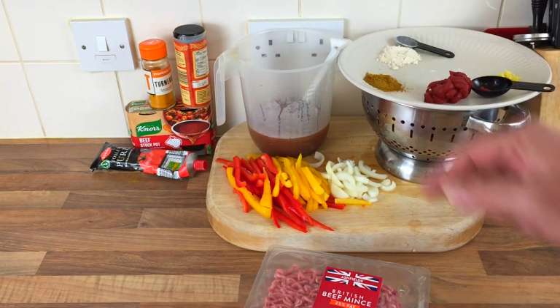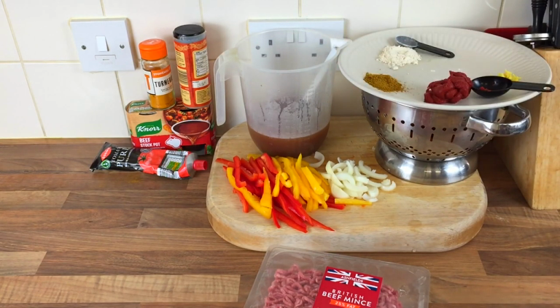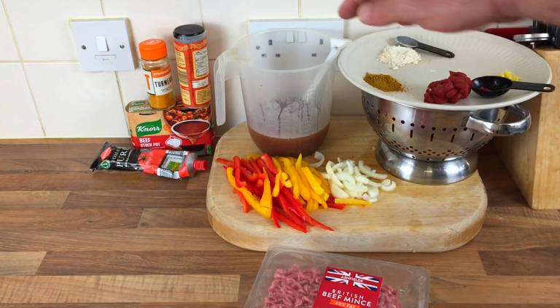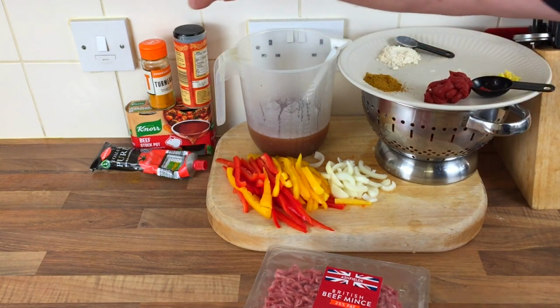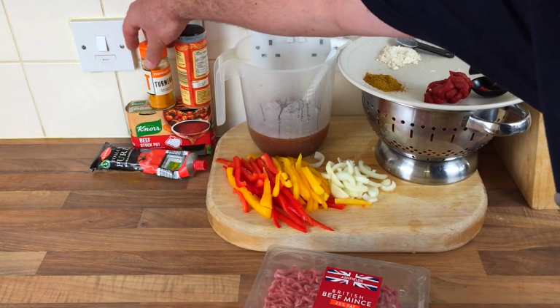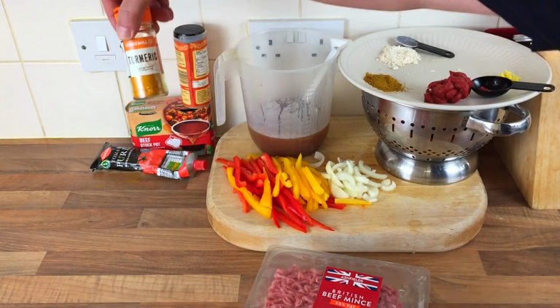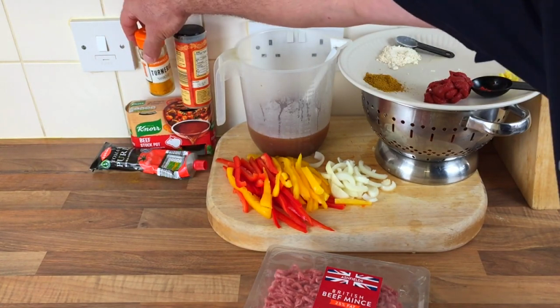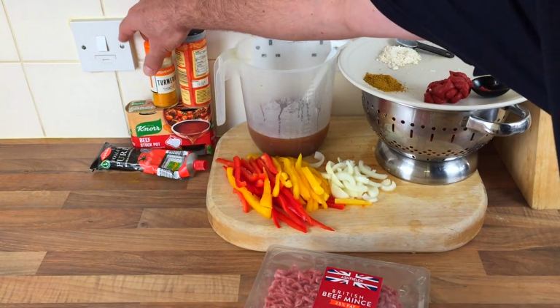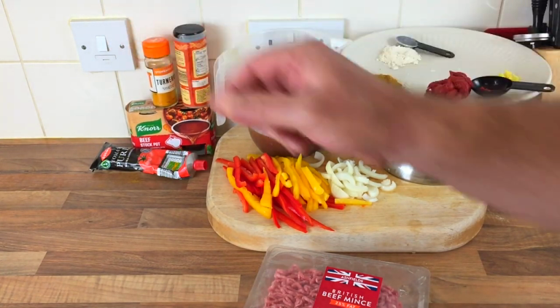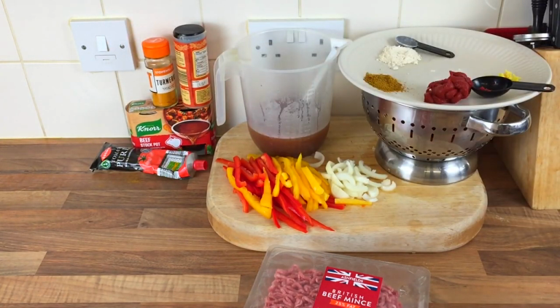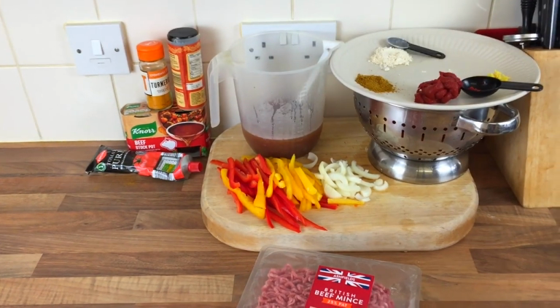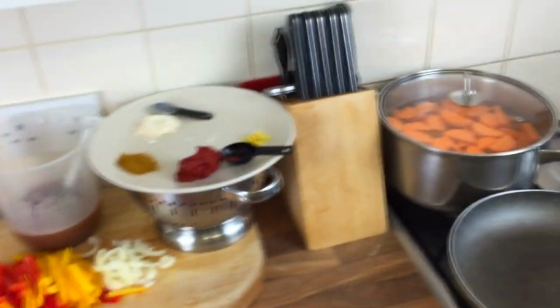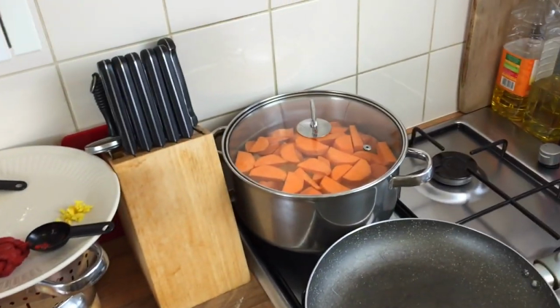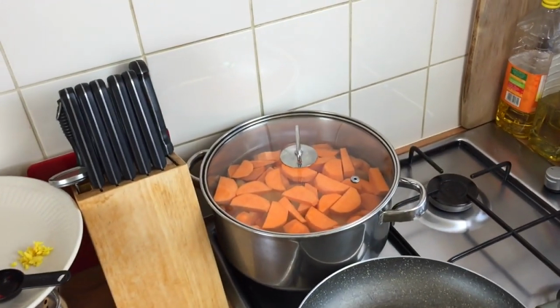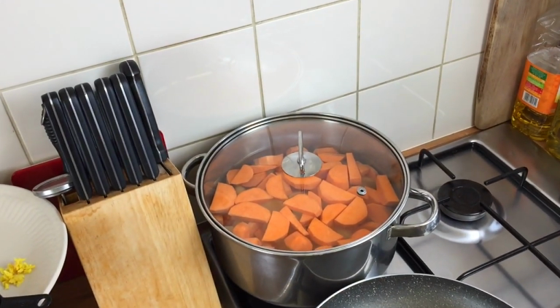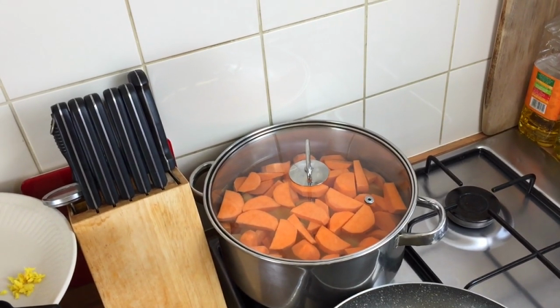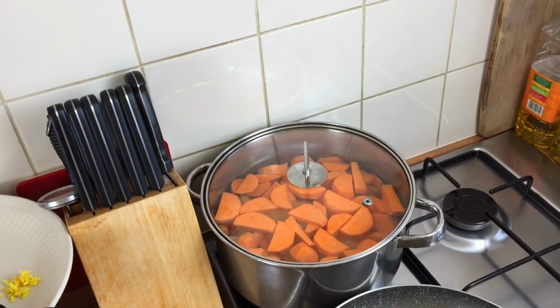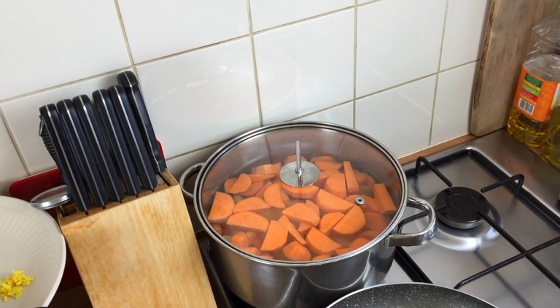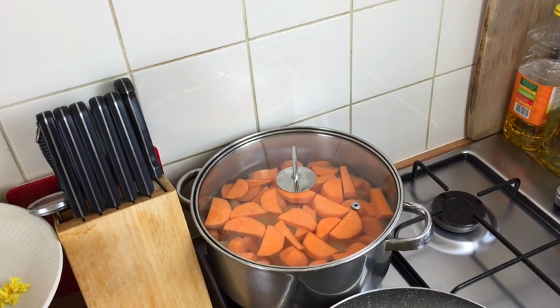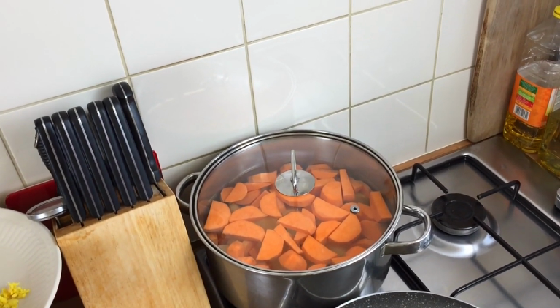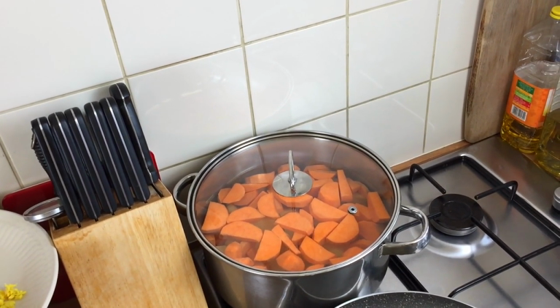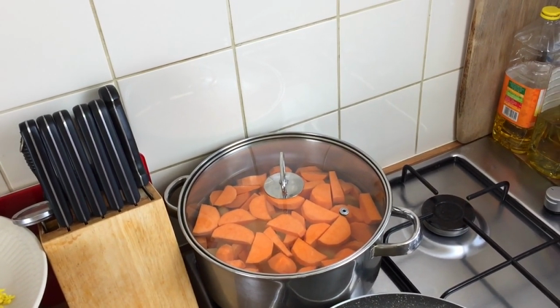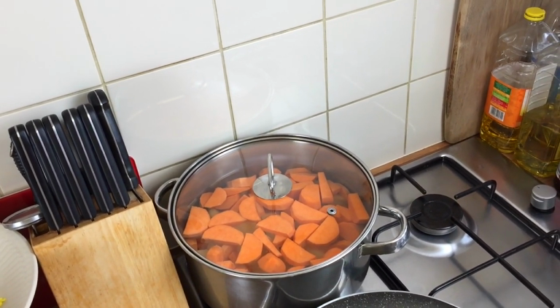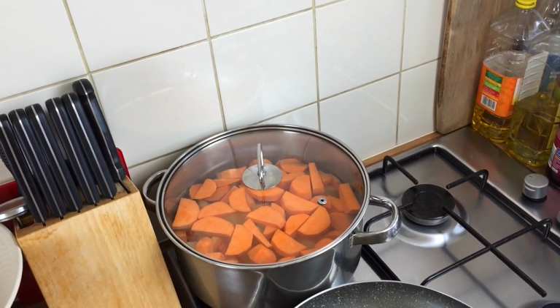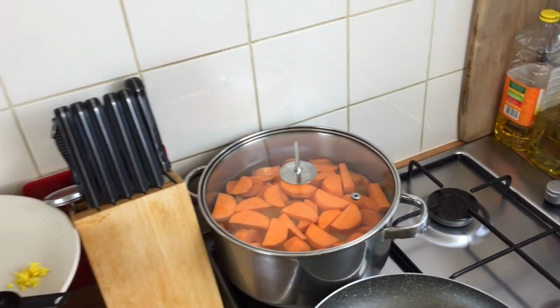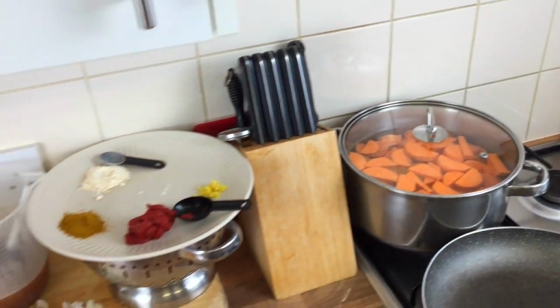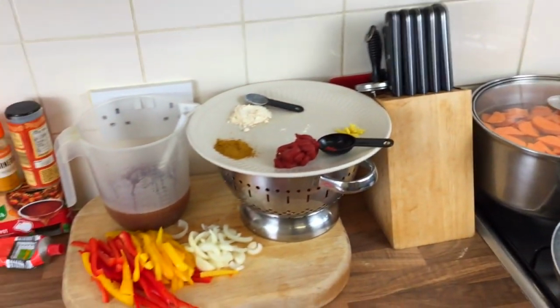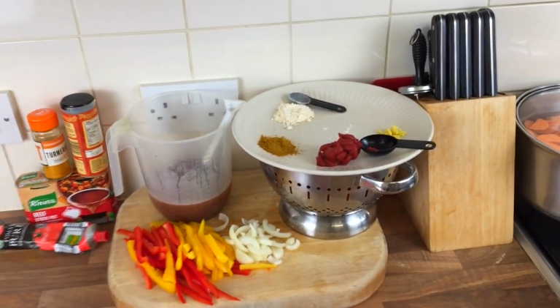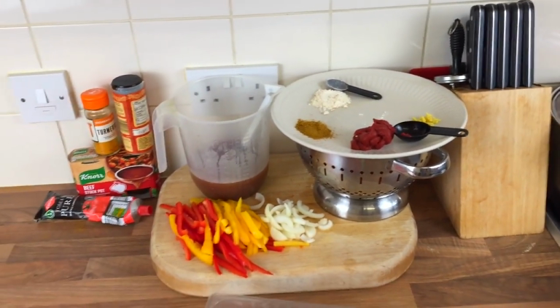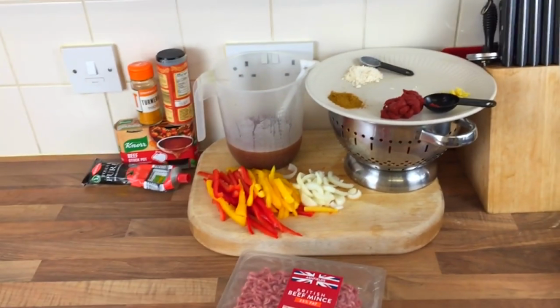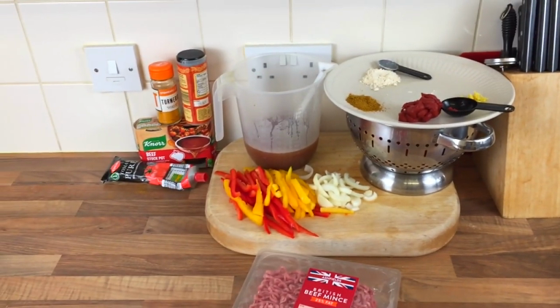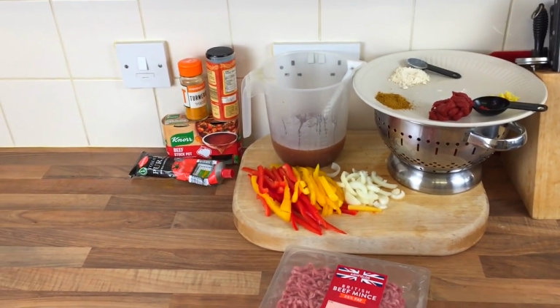I've got 450 ml of beef stock with two stock cubes in, a bit of turmeric which is going to go on the potatoes — I've got sweet potatoes and normal potatoes which are going to be mashed. So it's going to be quite a bit like a shepherd's pie or cottage pie really.